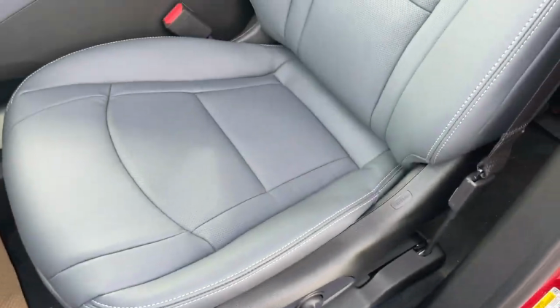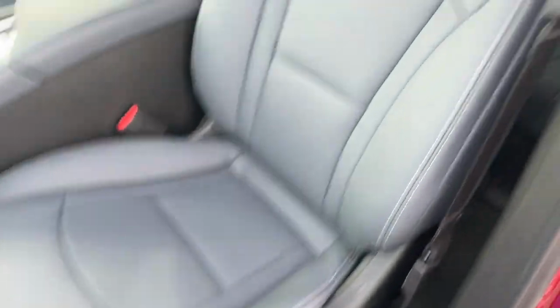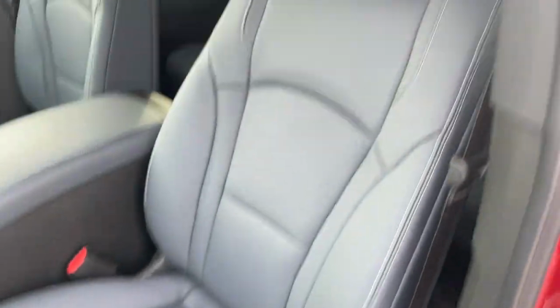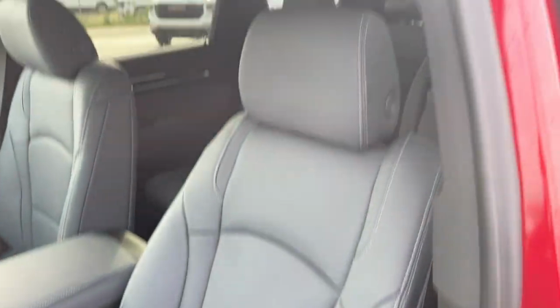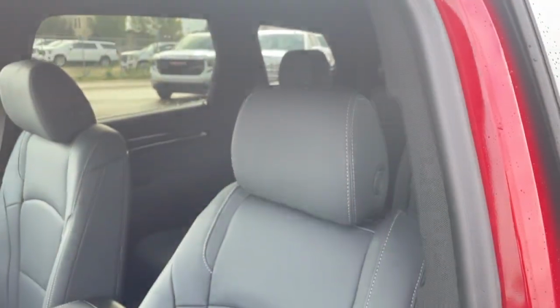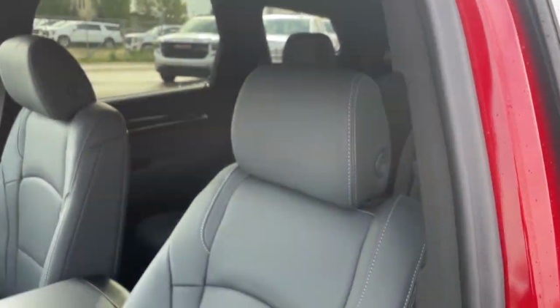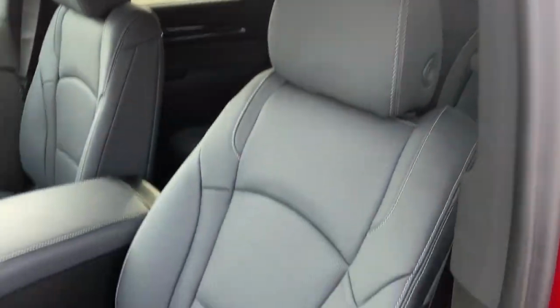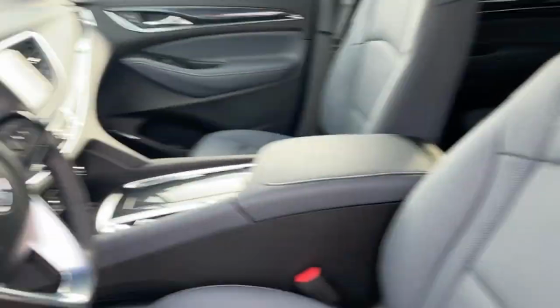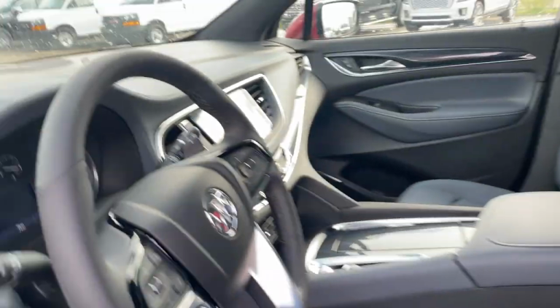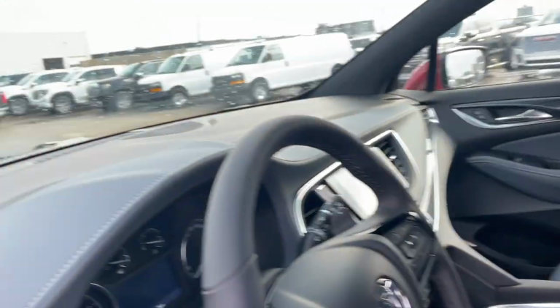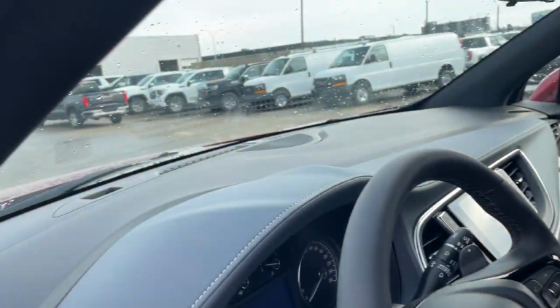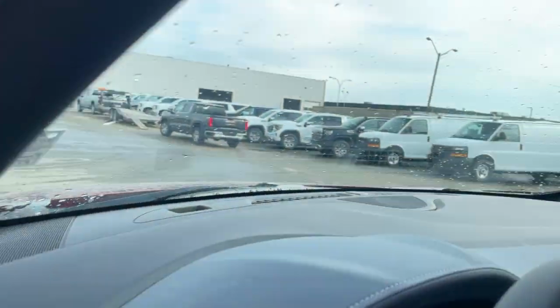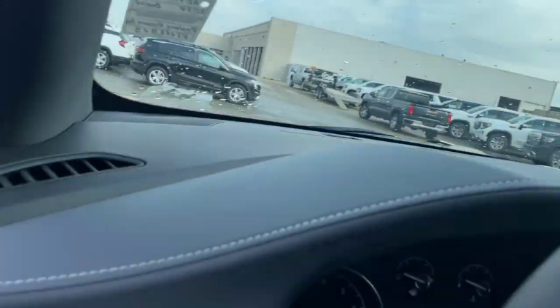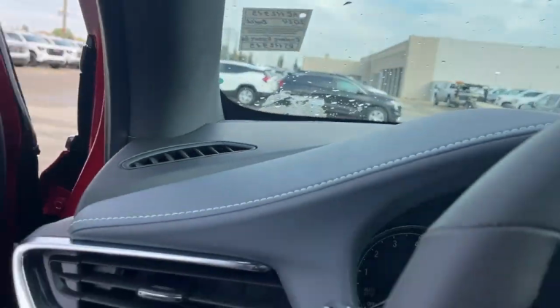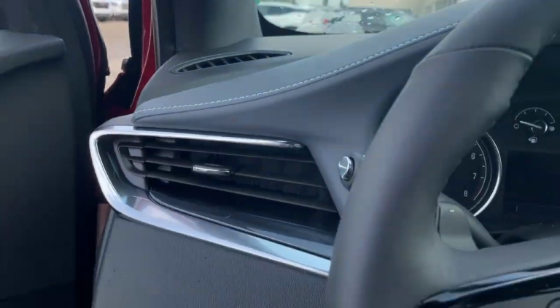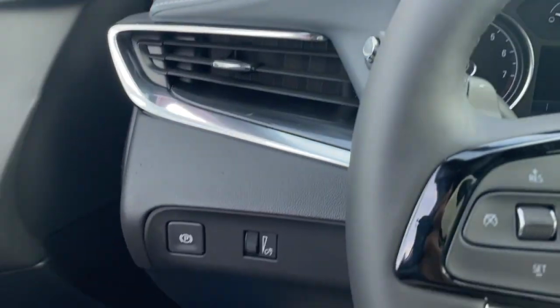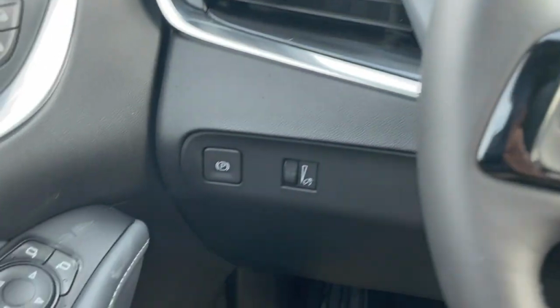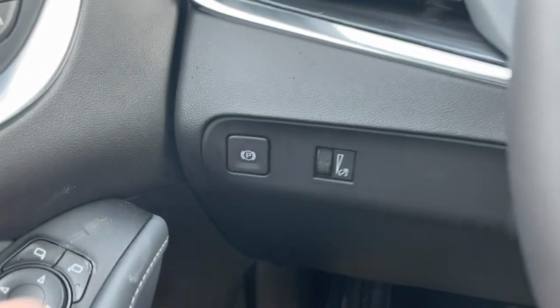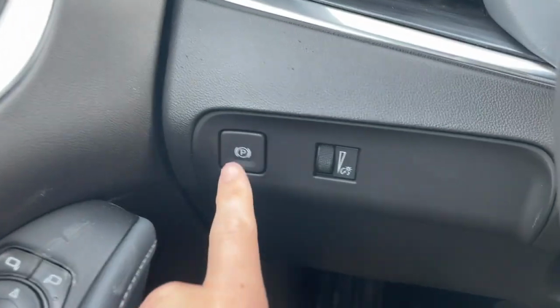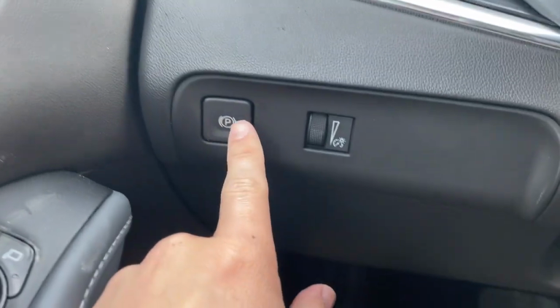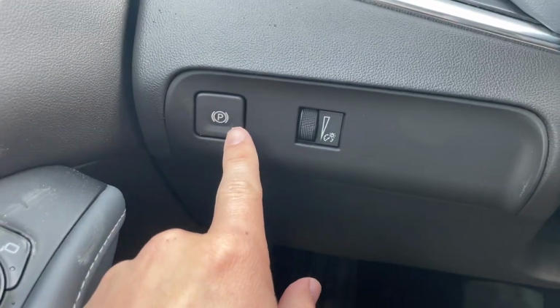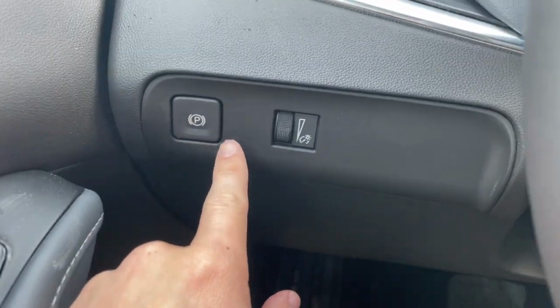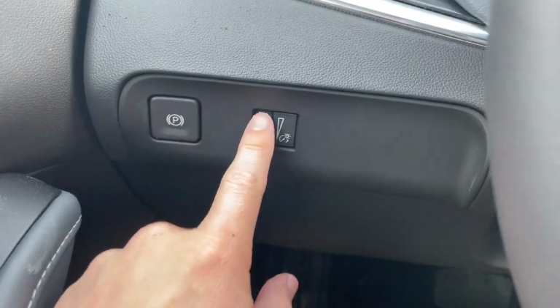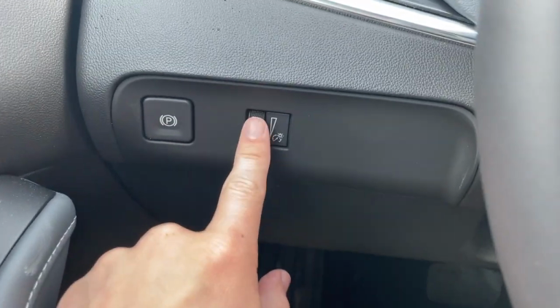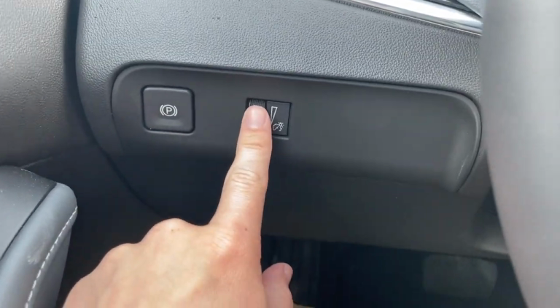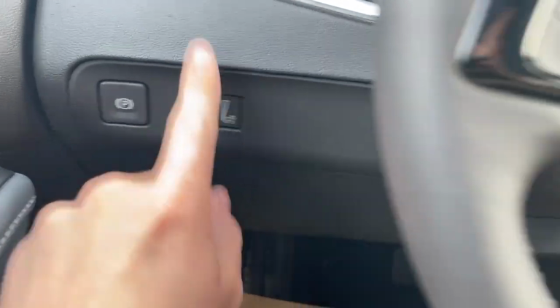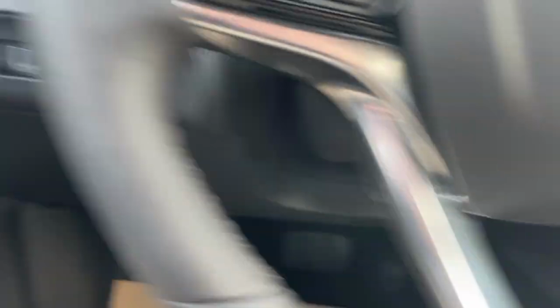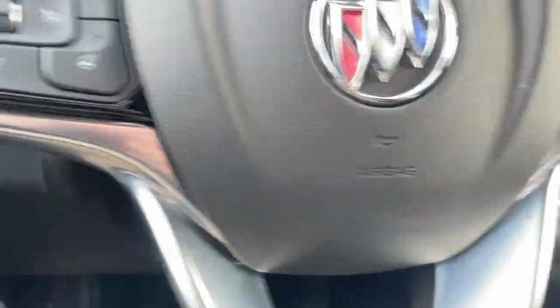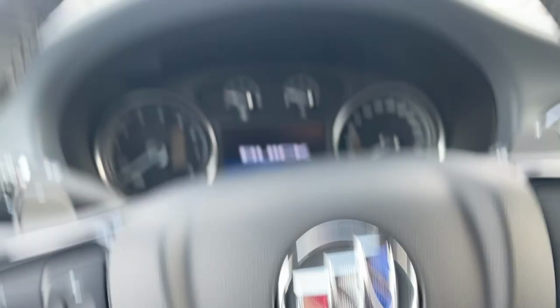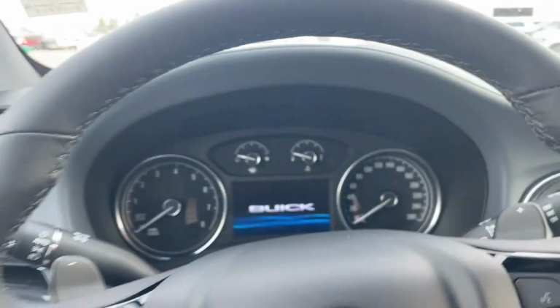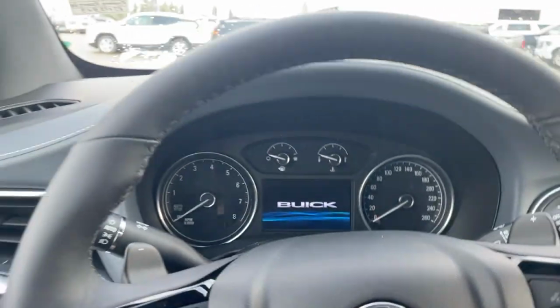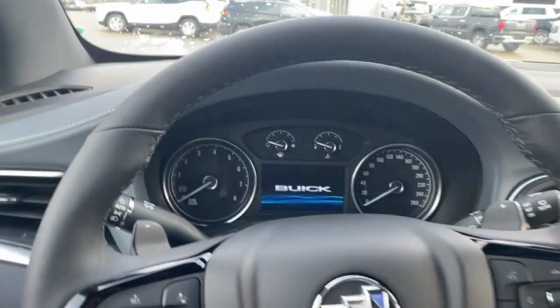Here are the seats. Then we can hop inside. To the left when we get inside we have our power park brake with our lighting controls, and we can start up the vehicle.